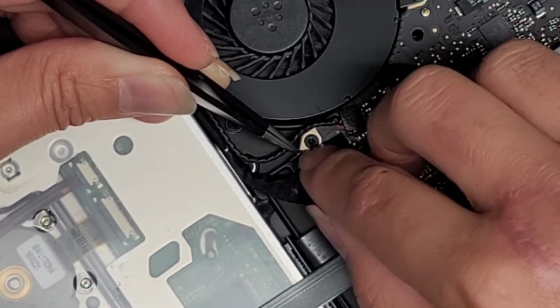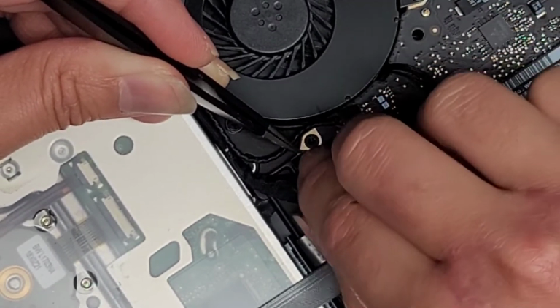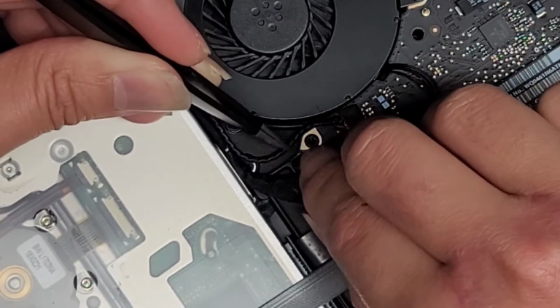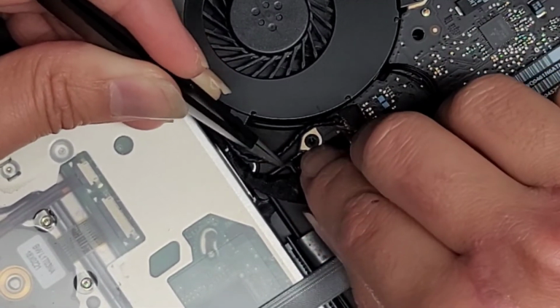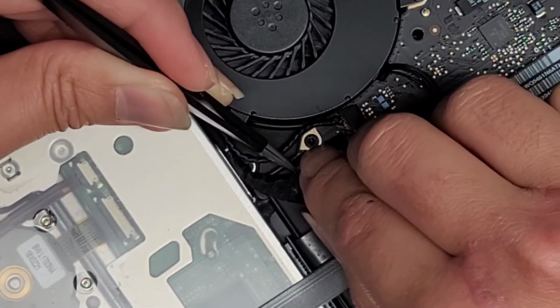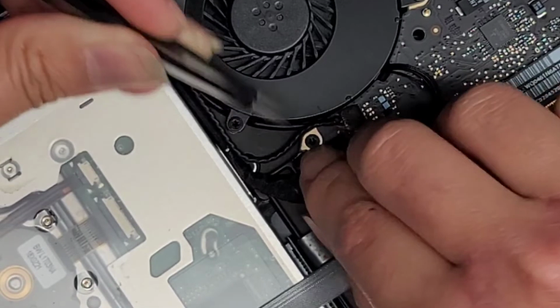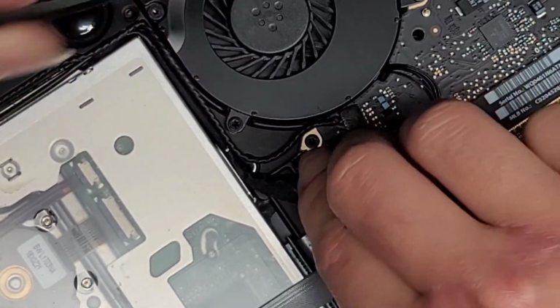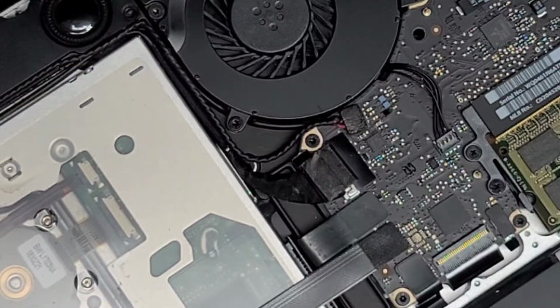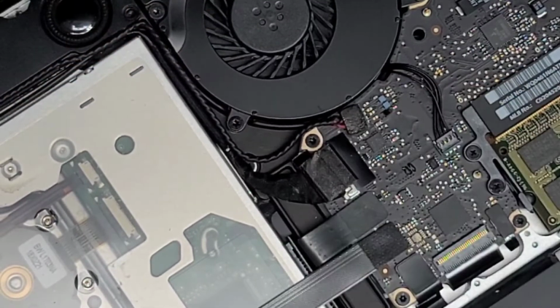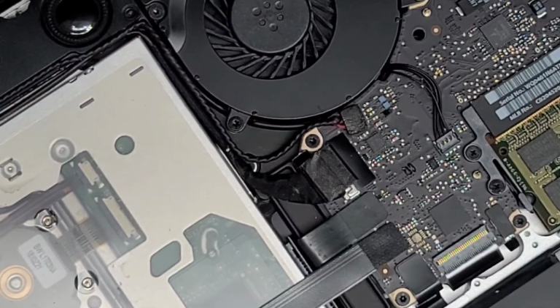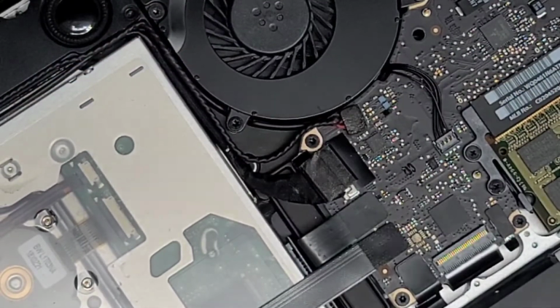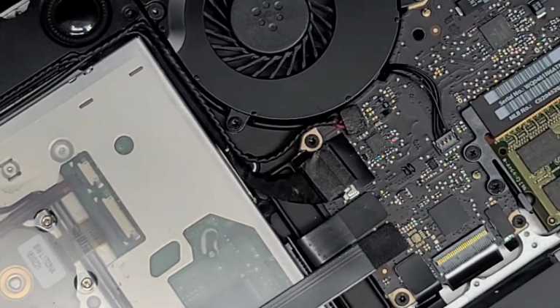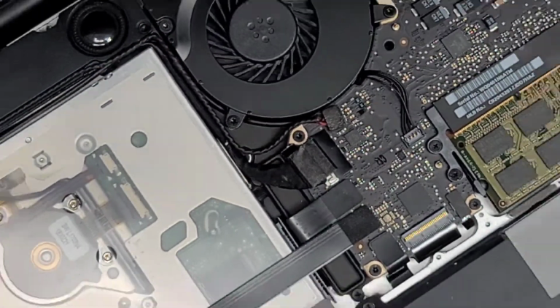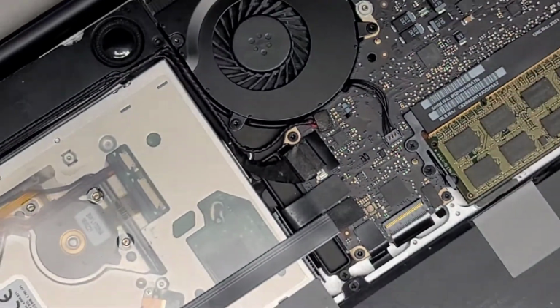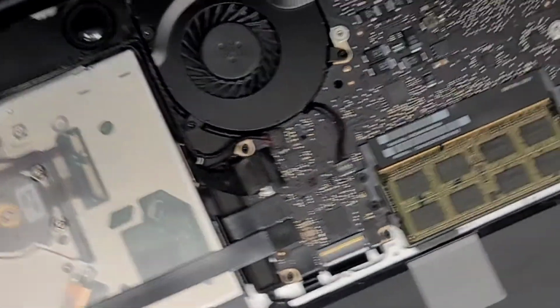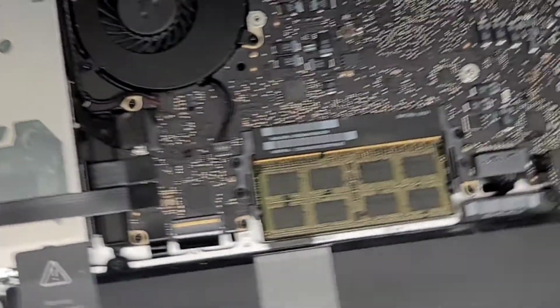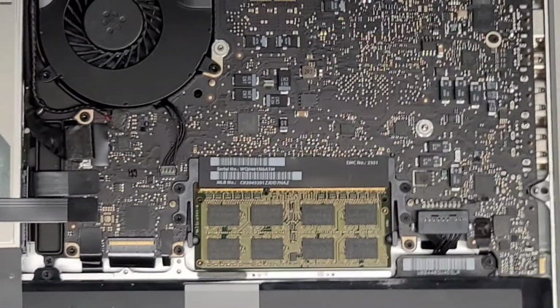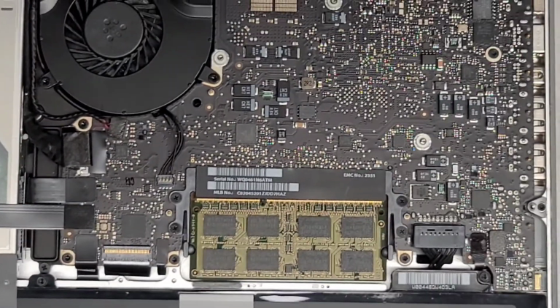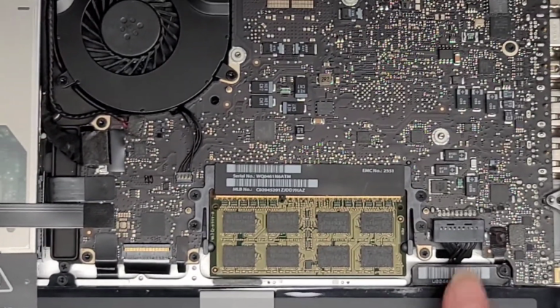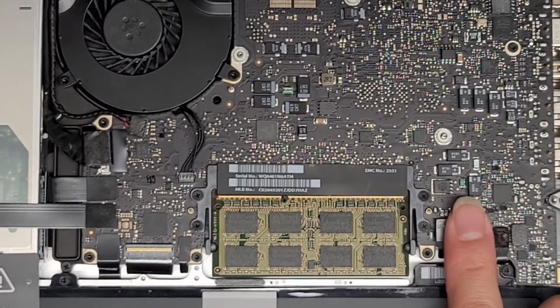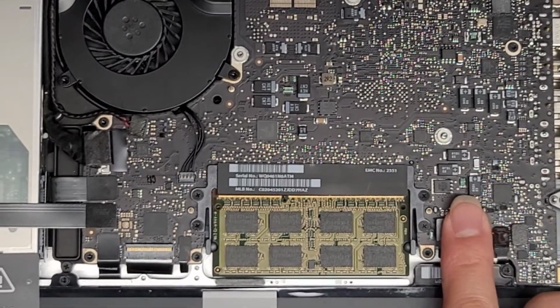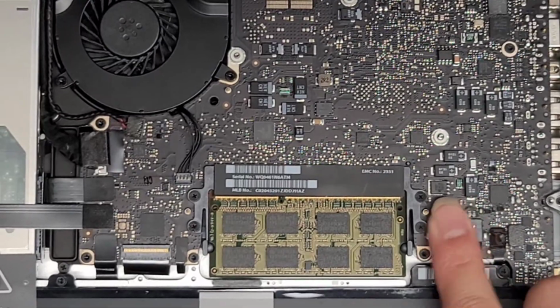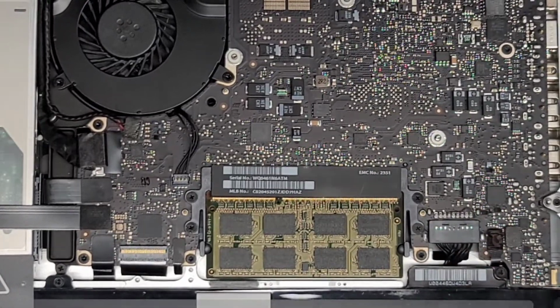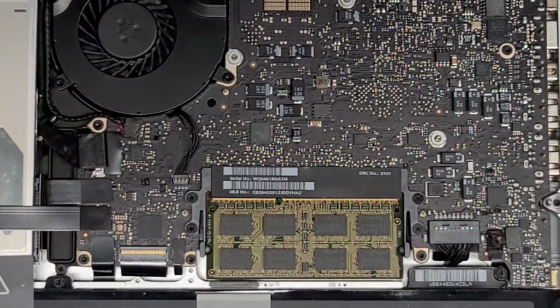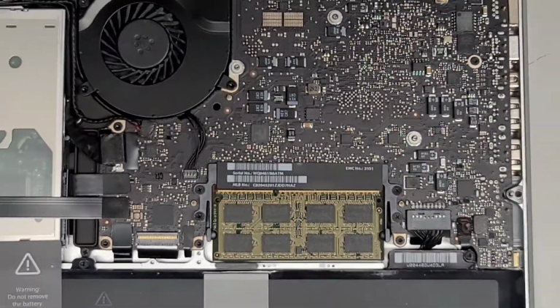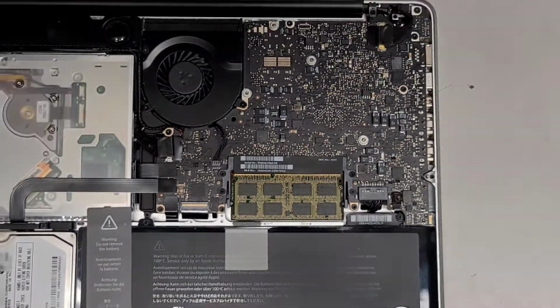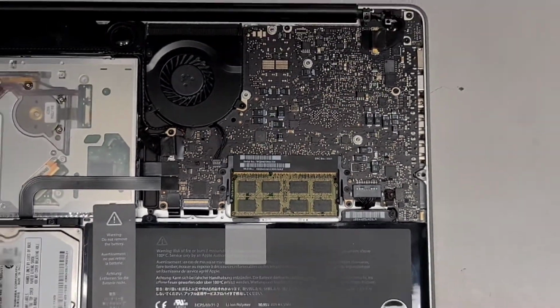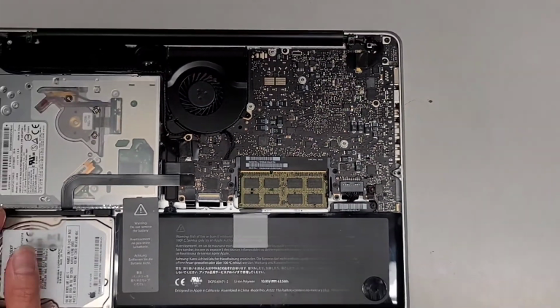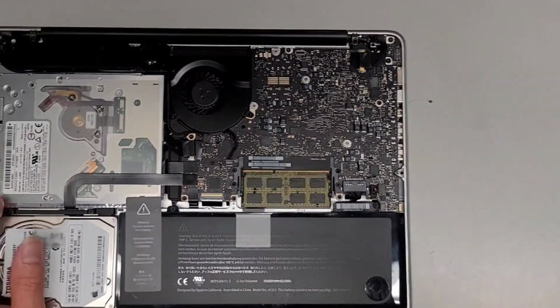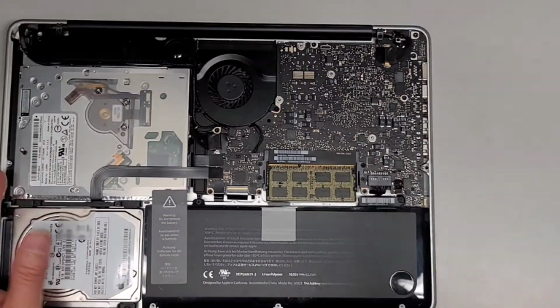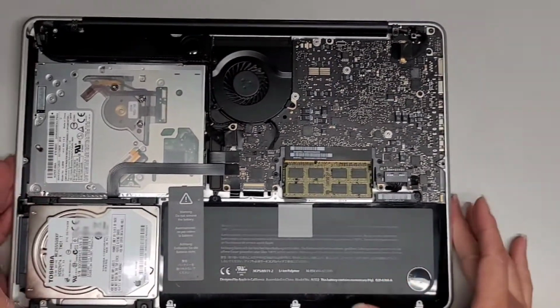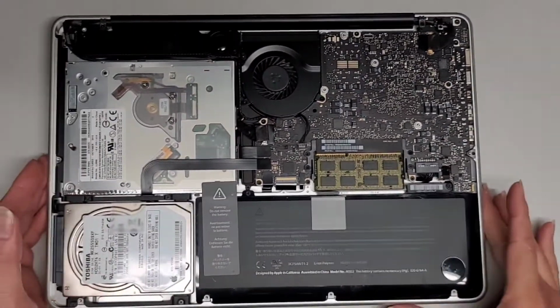Just push that down. And then let's go ahead and get the battery connector back in as well. Just get that lined up, push that in, and we'll just put the bottom cover back on.